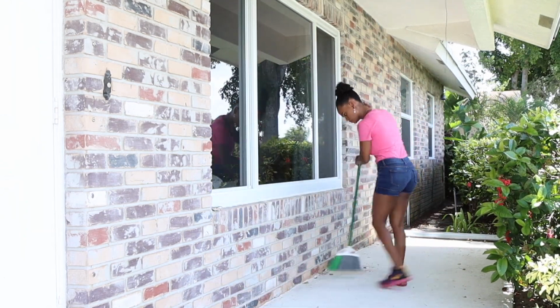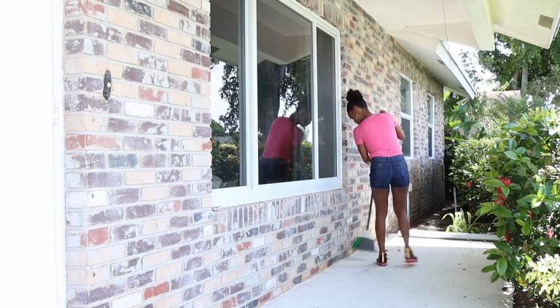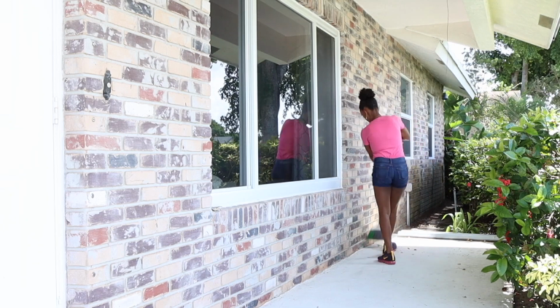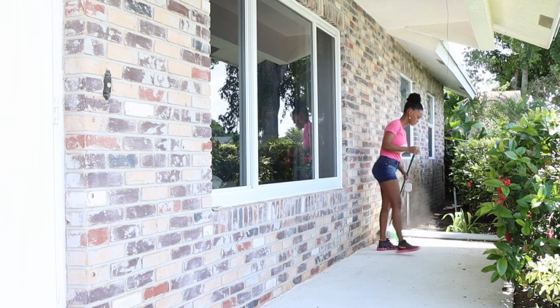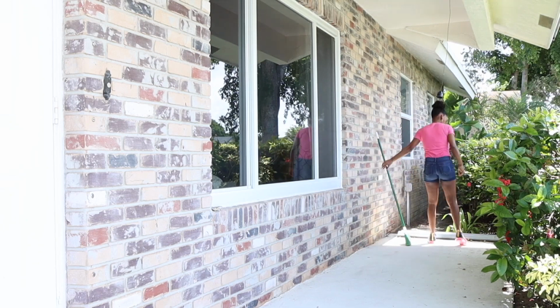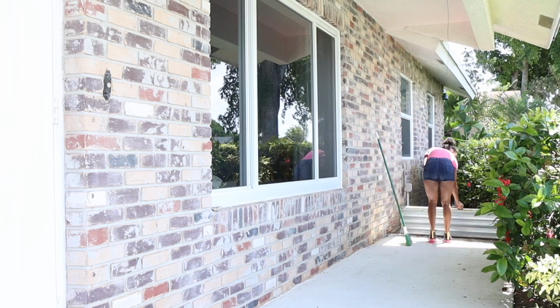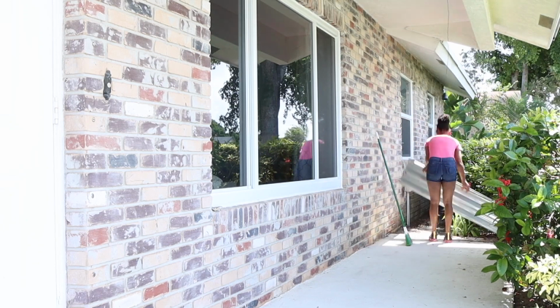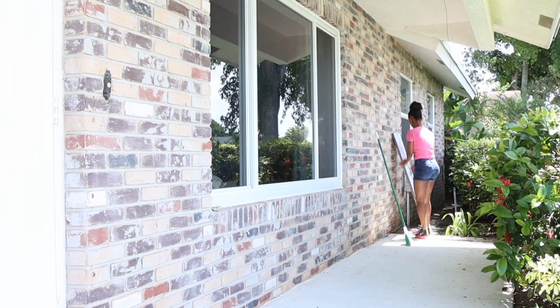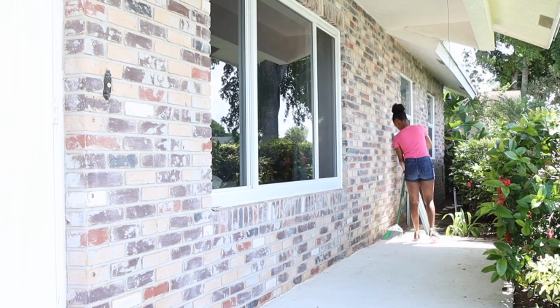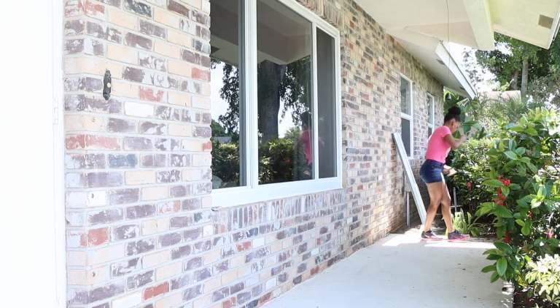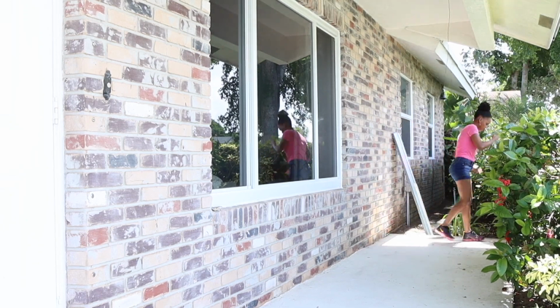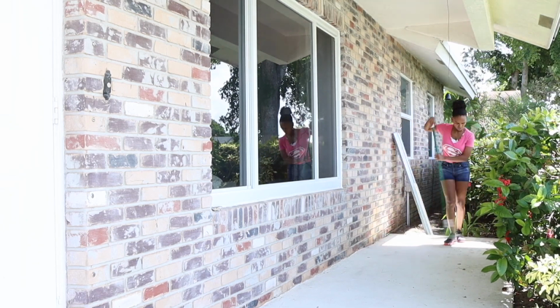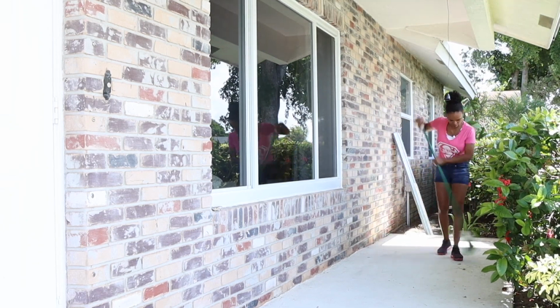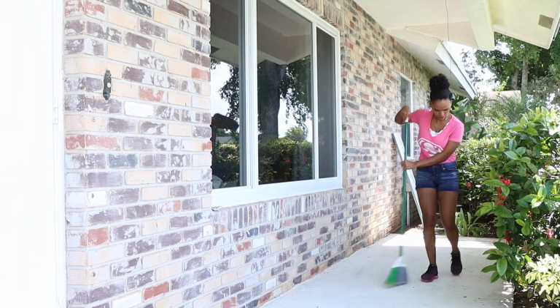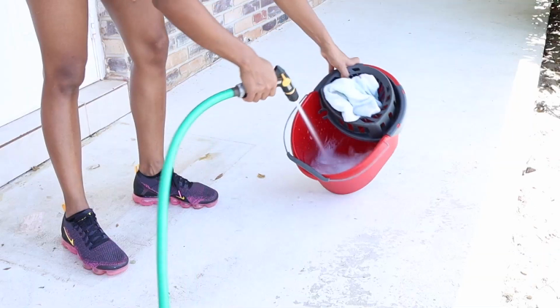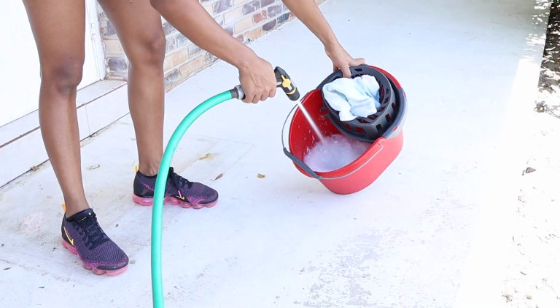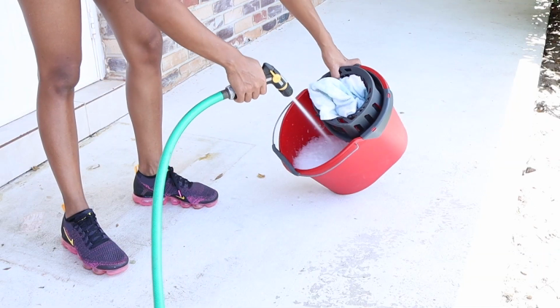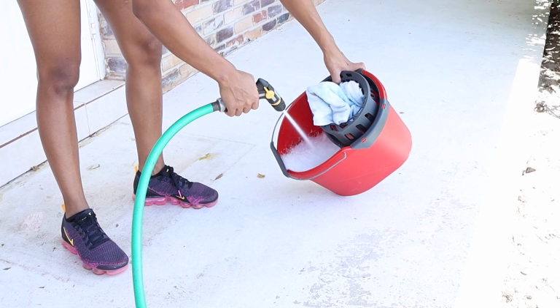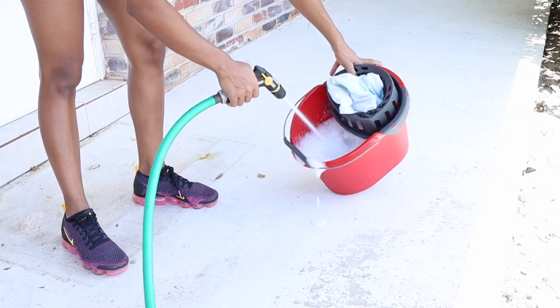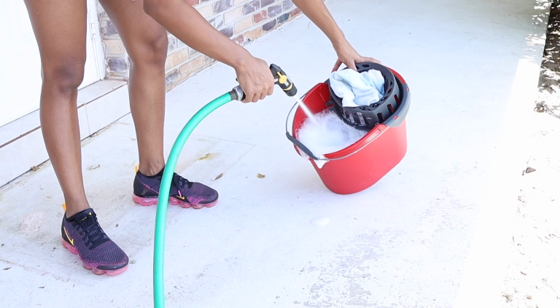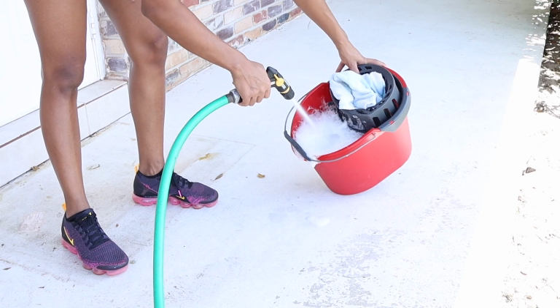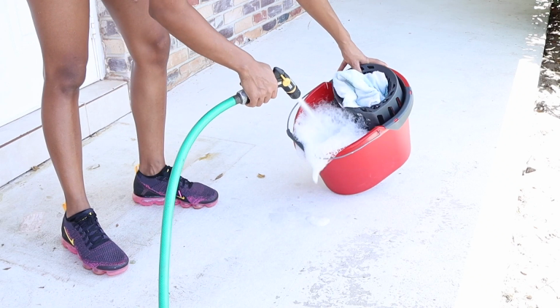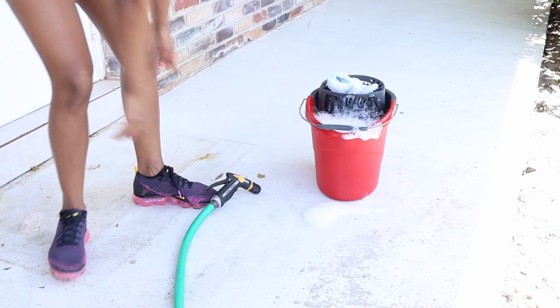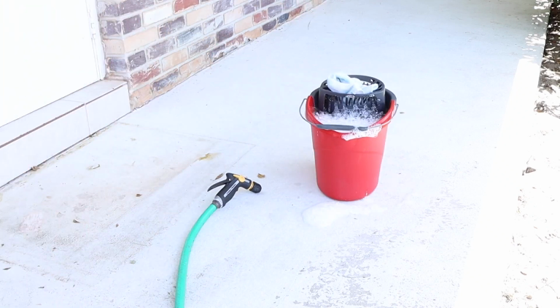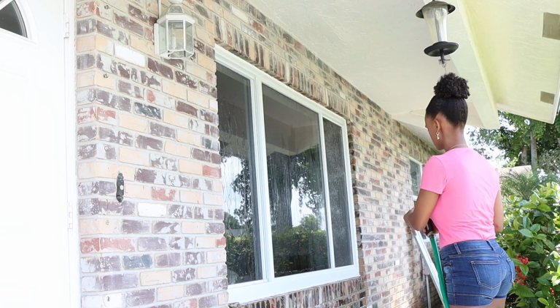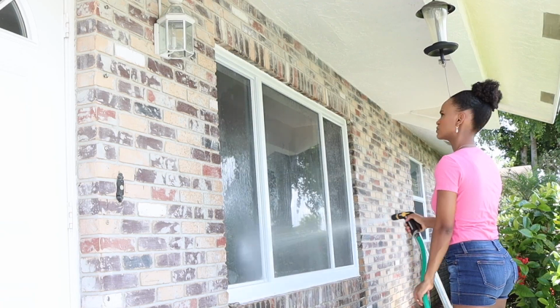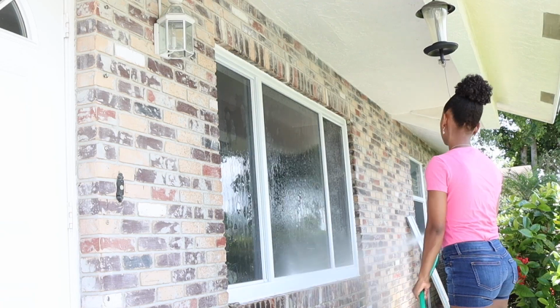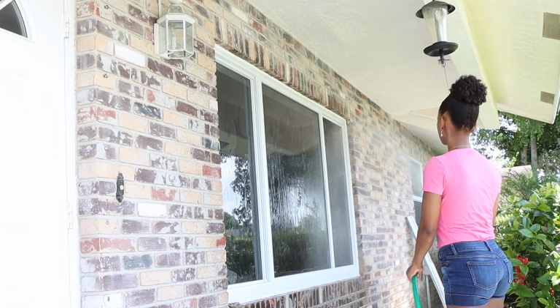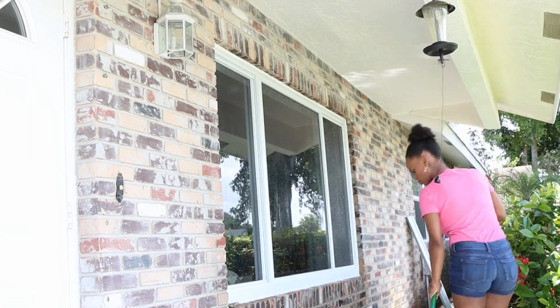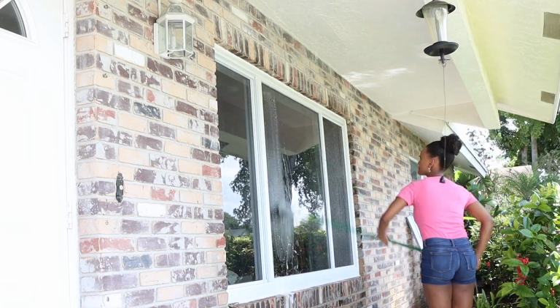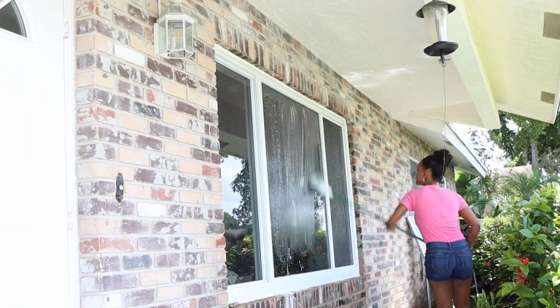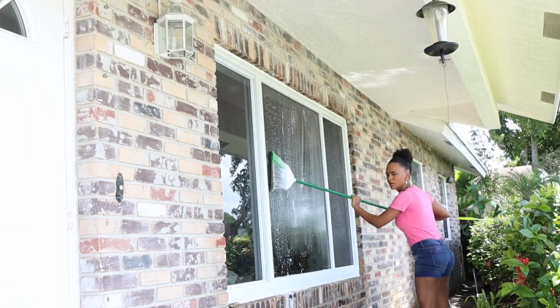I made a mix of soap and Clorox and this is what I use to clean the floor.